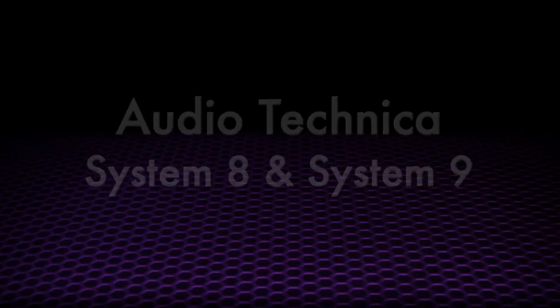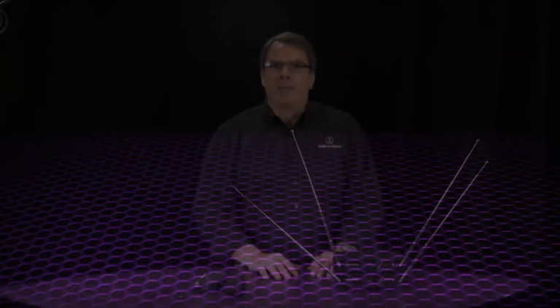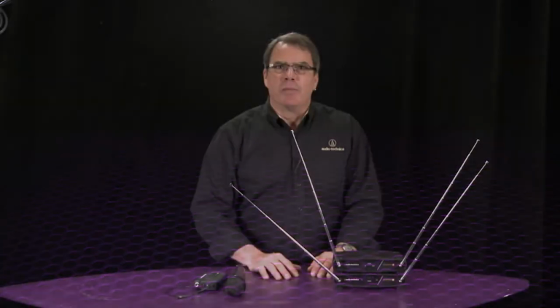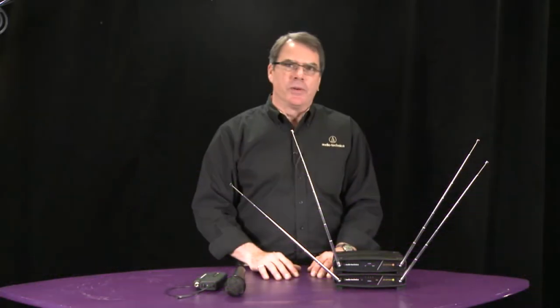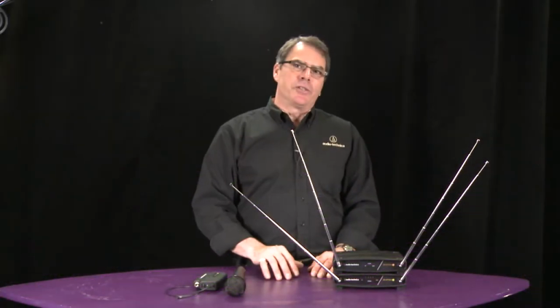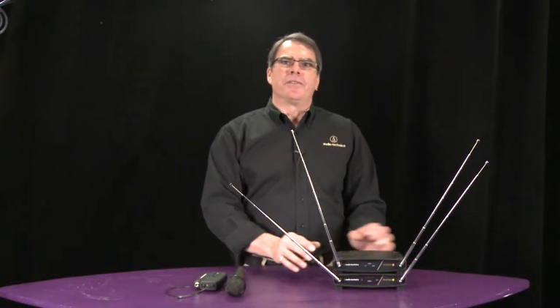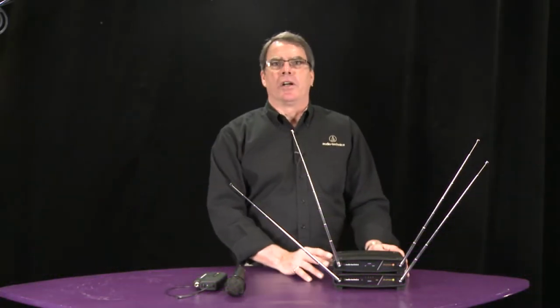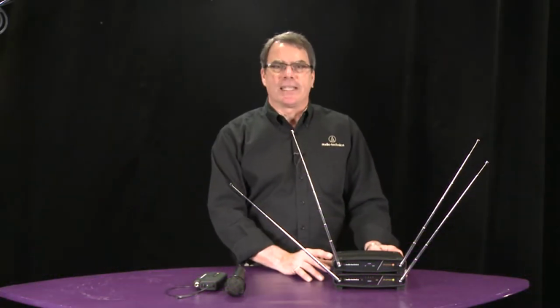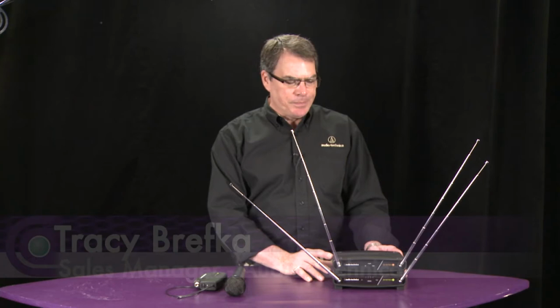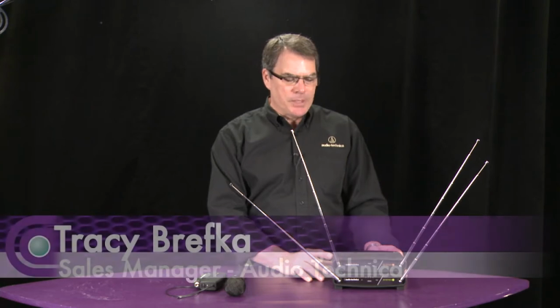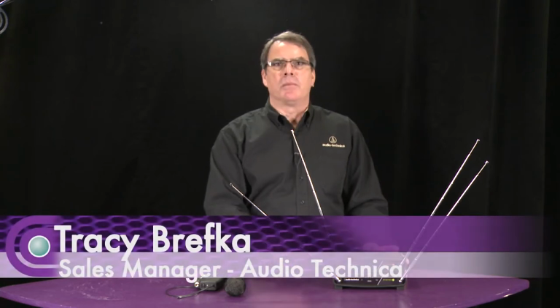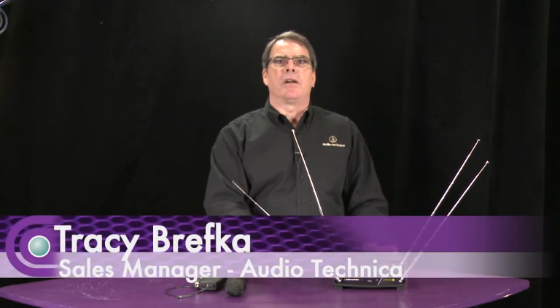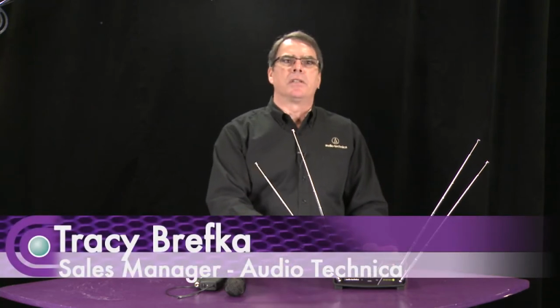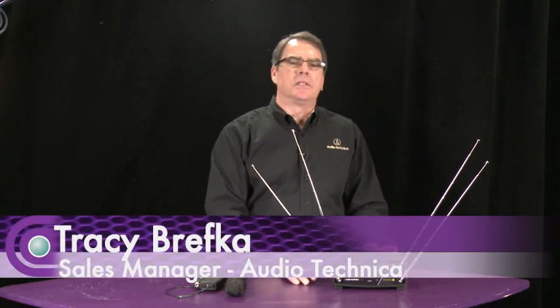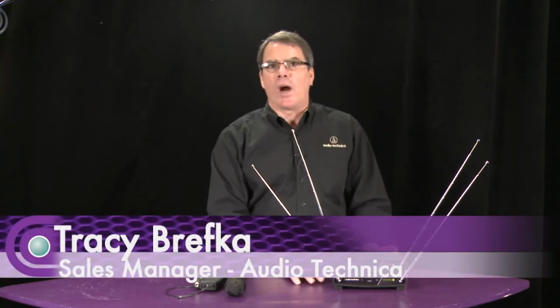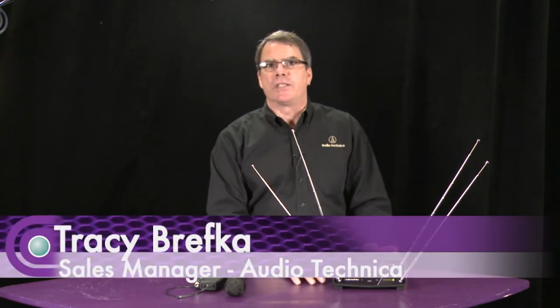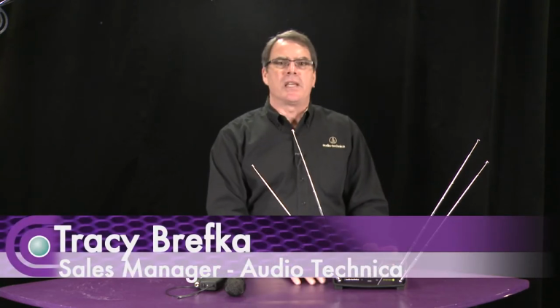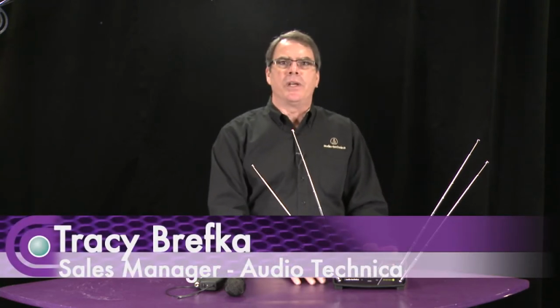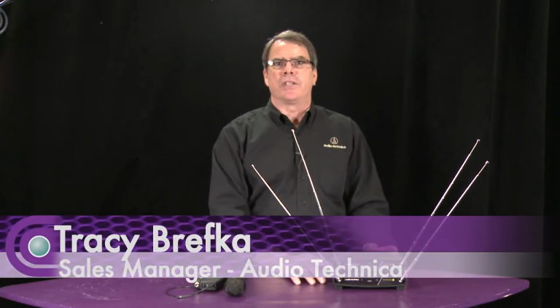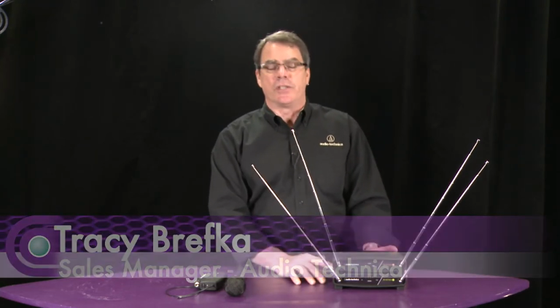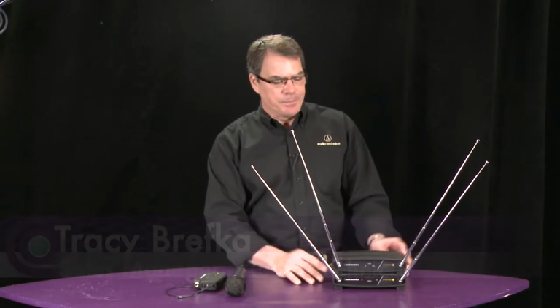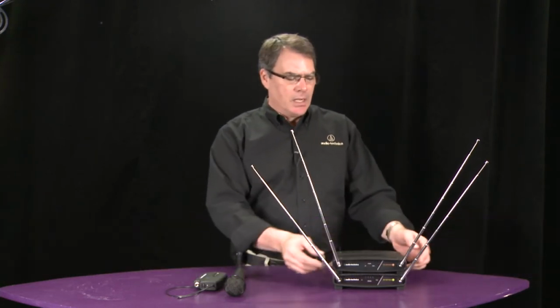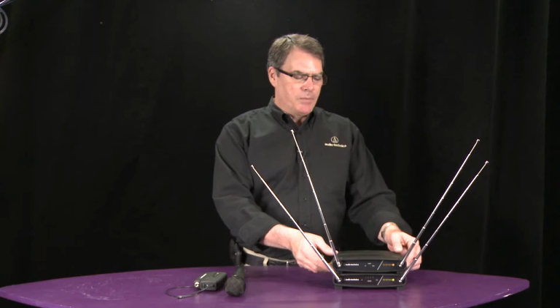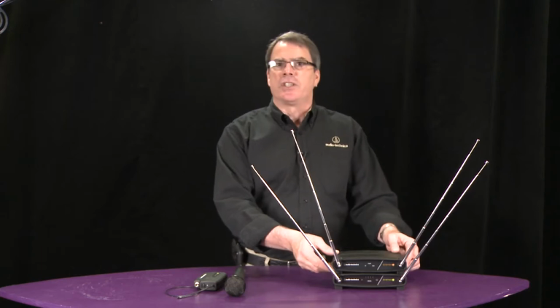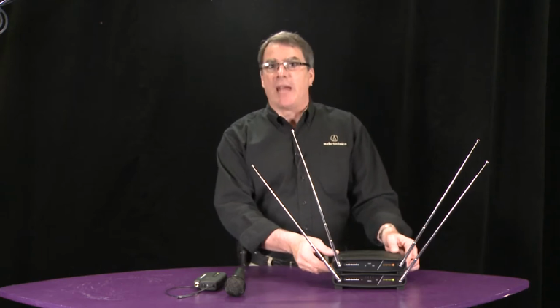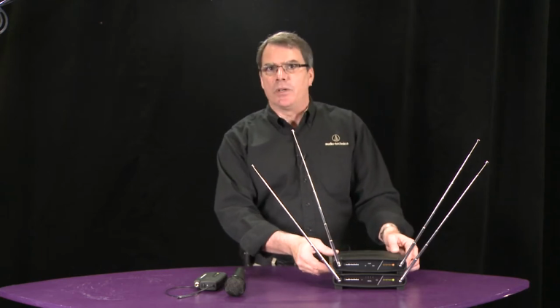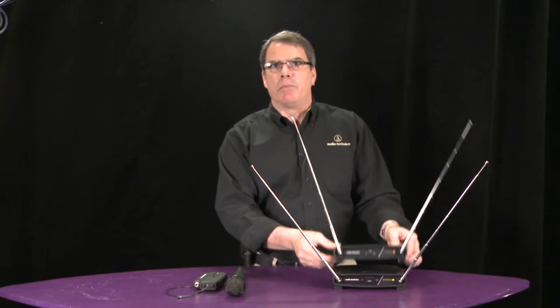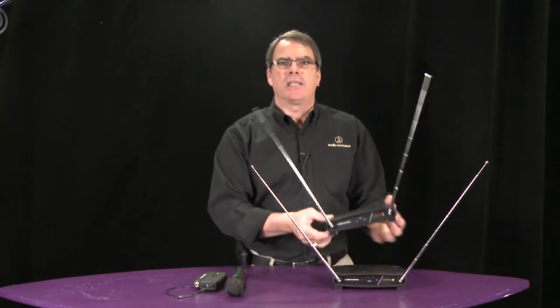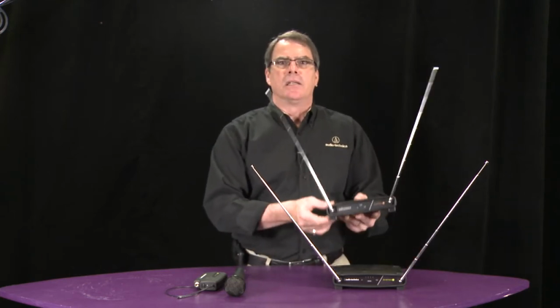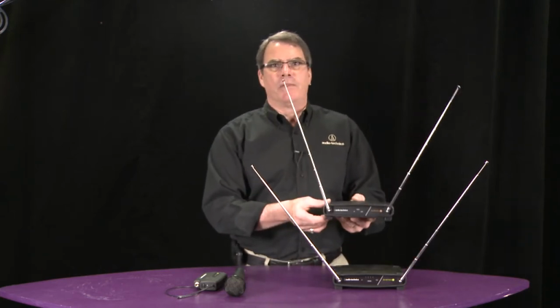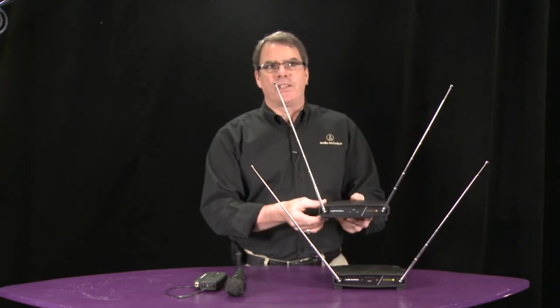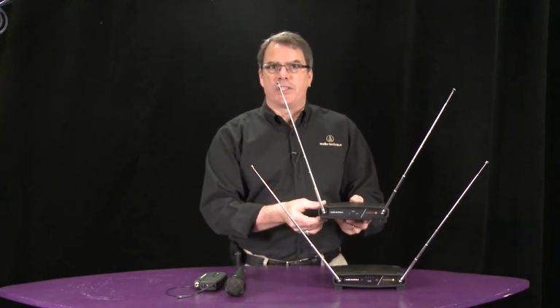Hi, I'm Tracy Brafka, Sales Manager for Audio-Technica. I'm going to talk about our entry-level wireless systems that we introduced at this winter NAMM. First, the System 8, which is your basic VHF system.